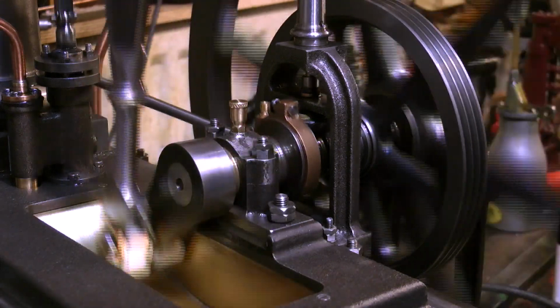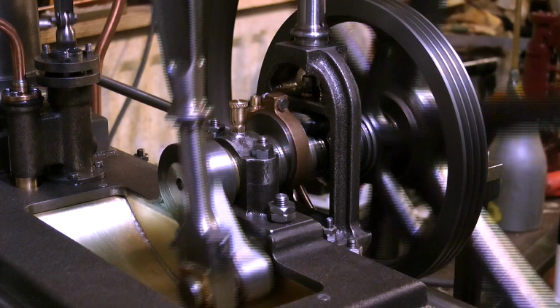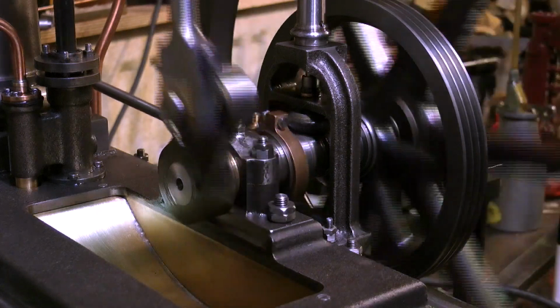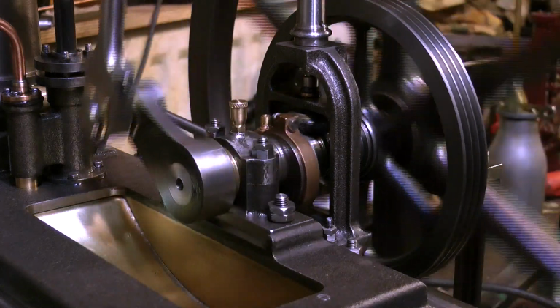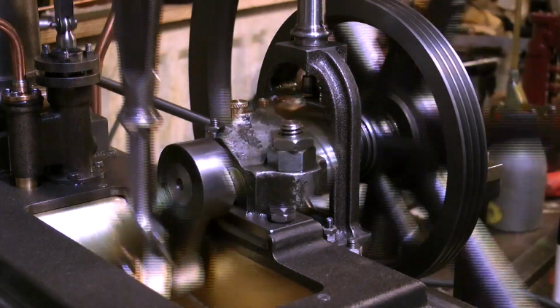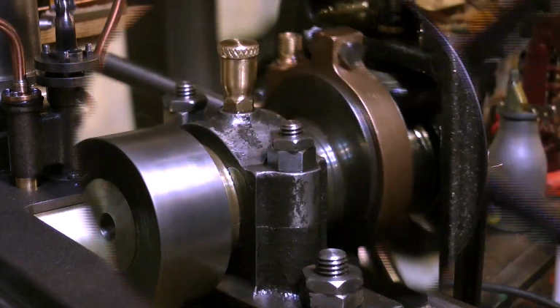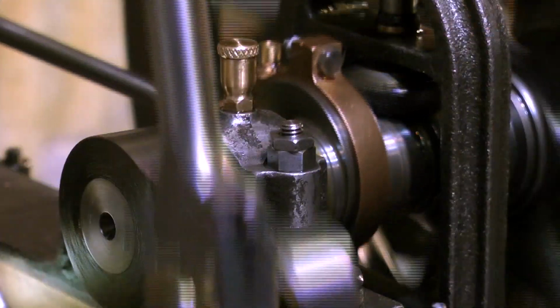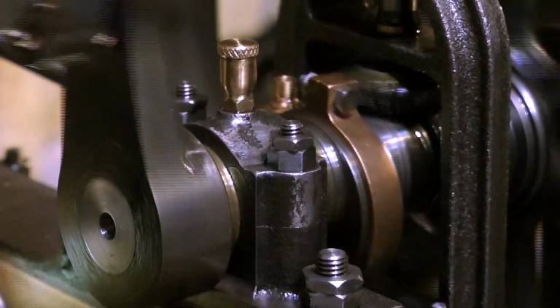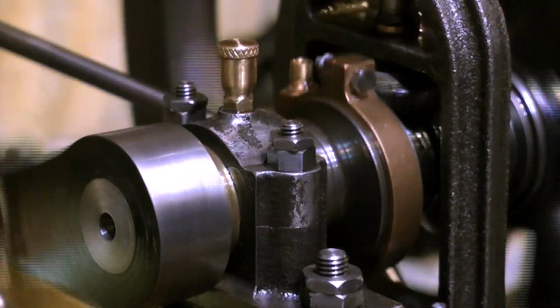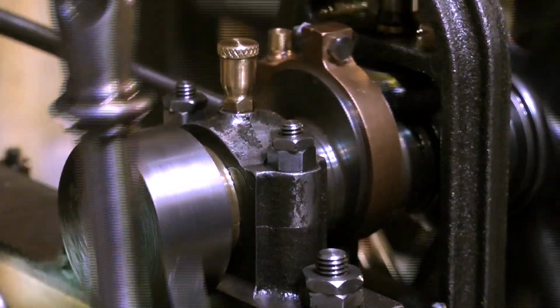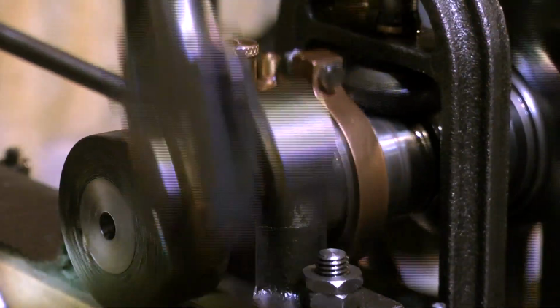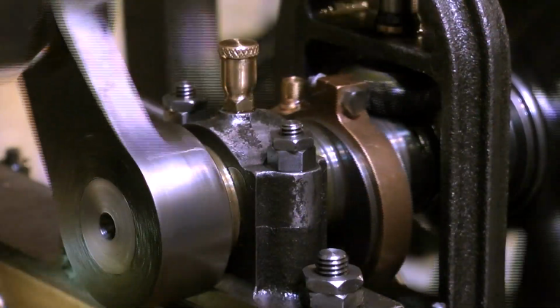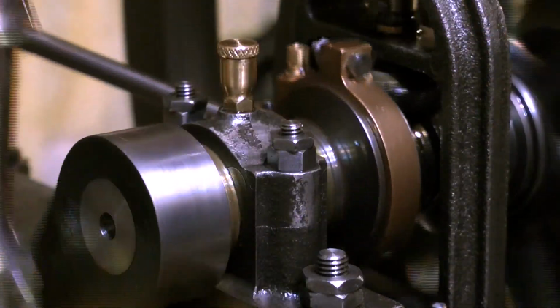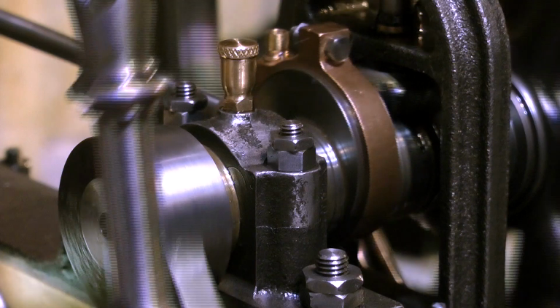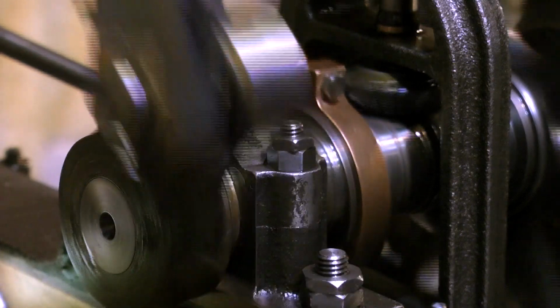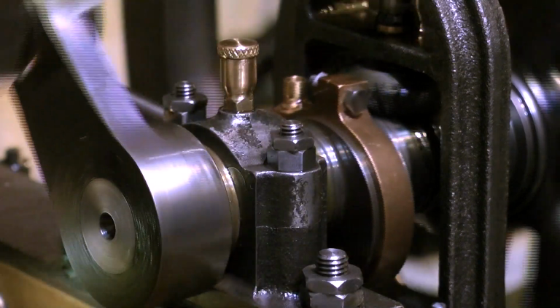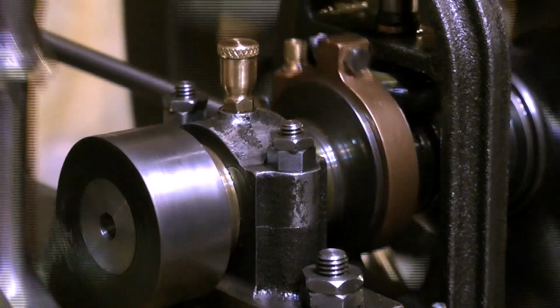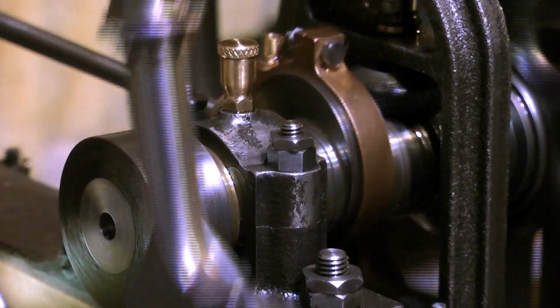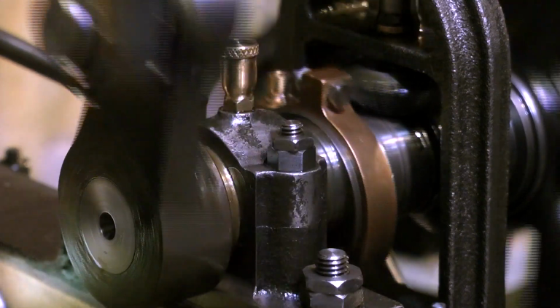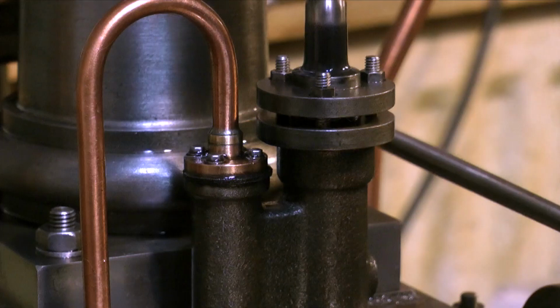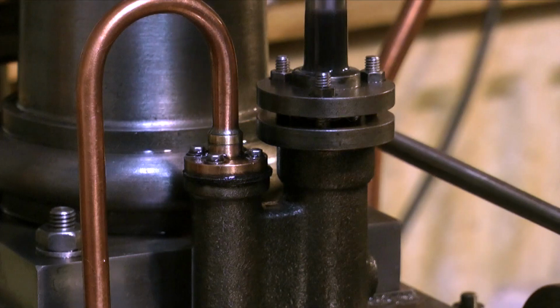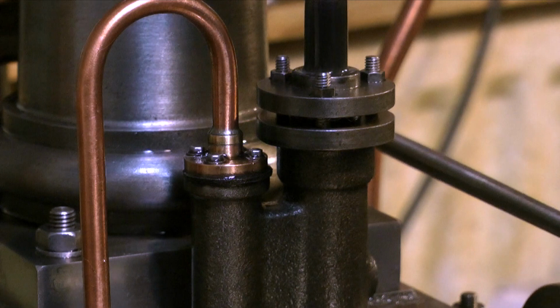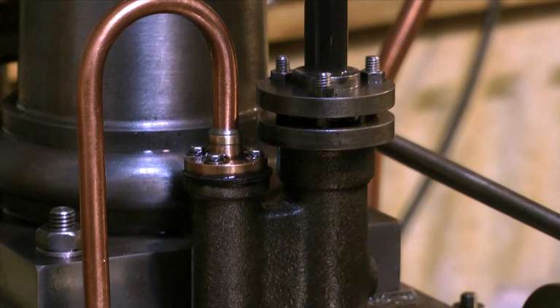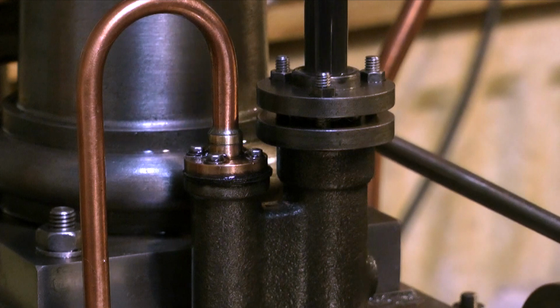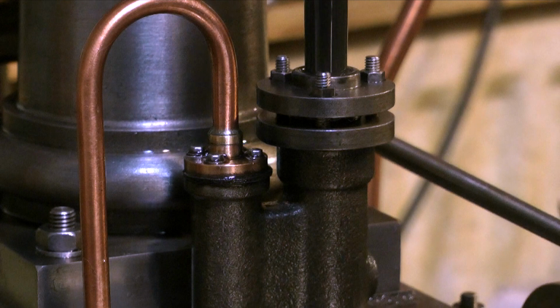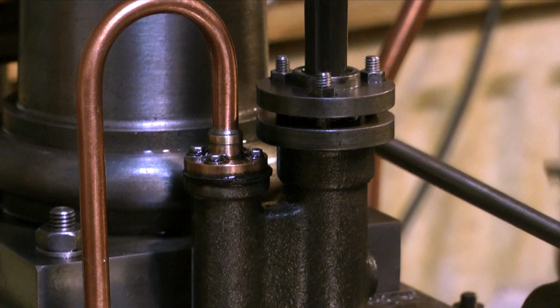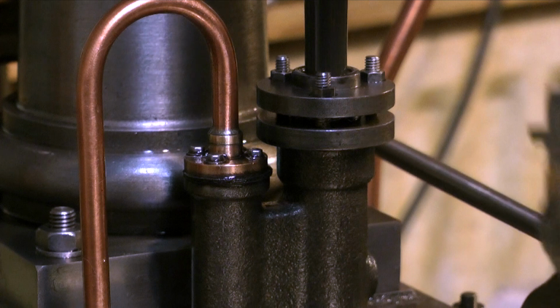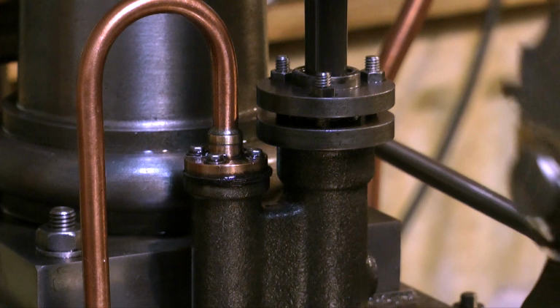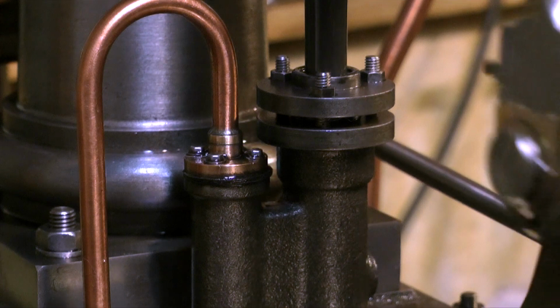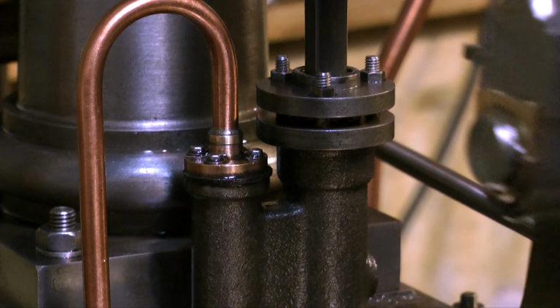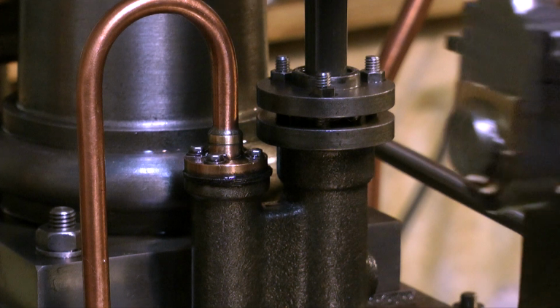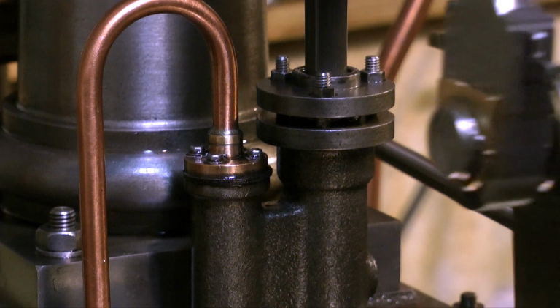Here is the crankshaft with a connecting rod, and here's a close-up of the crankshaft and the connecting rod. Note the oil cup with the removable cap — threaded and knurled. And here in slow motion is the water pump.